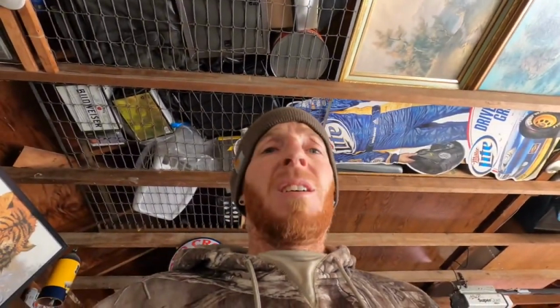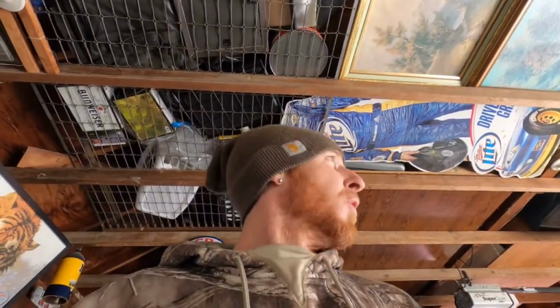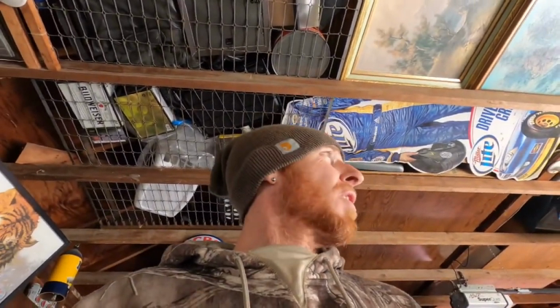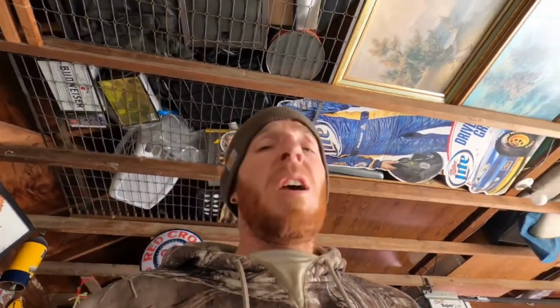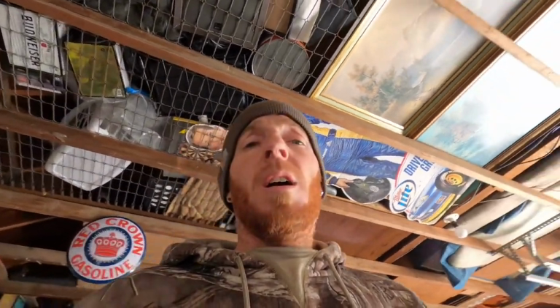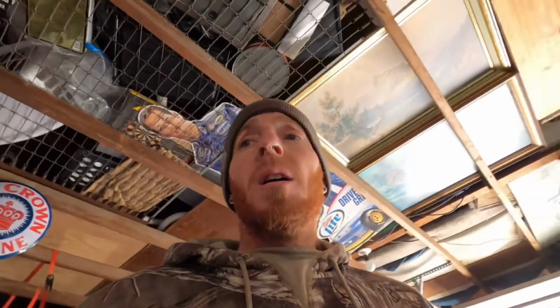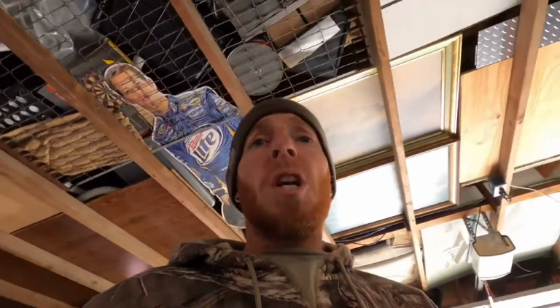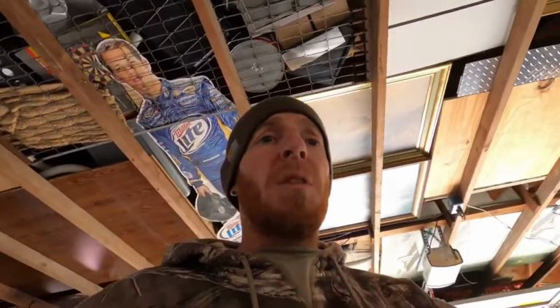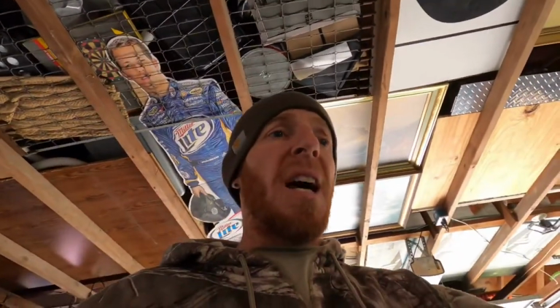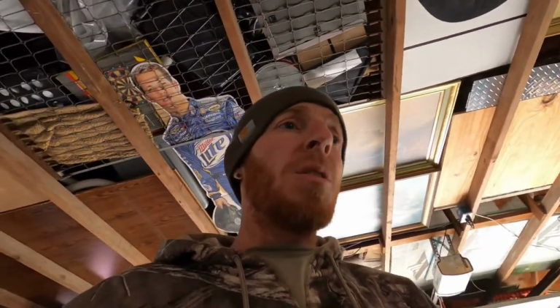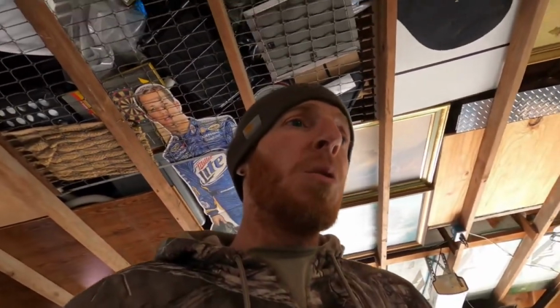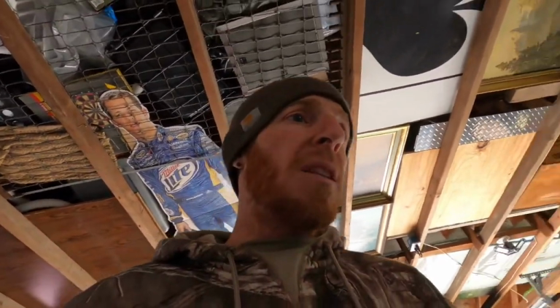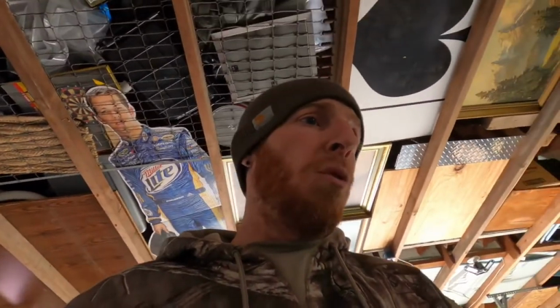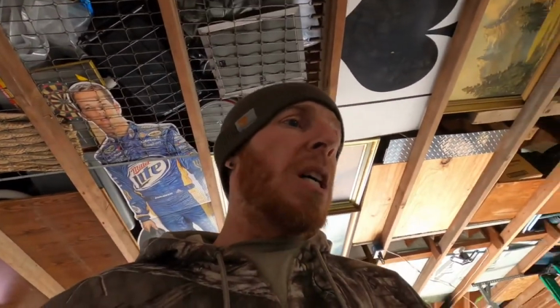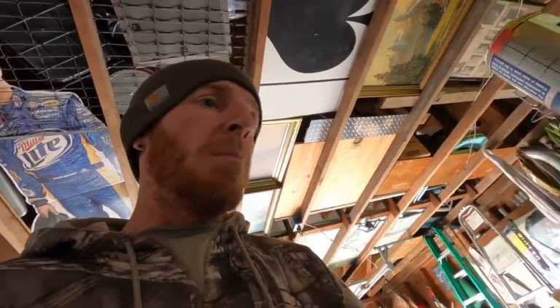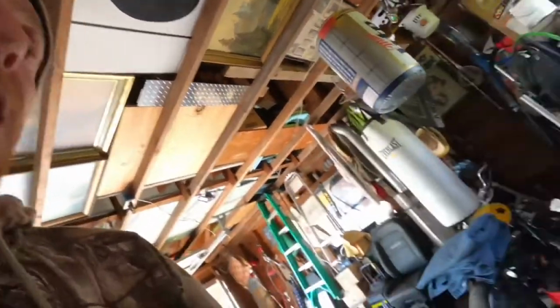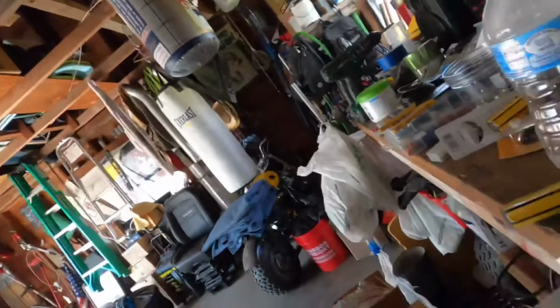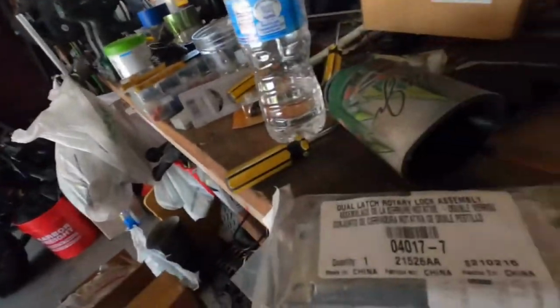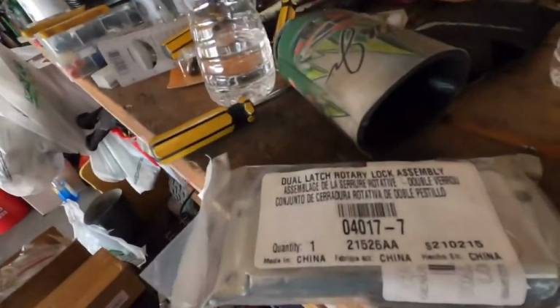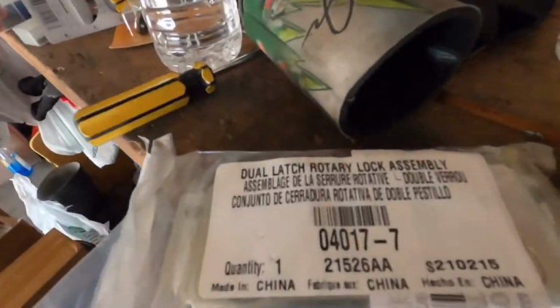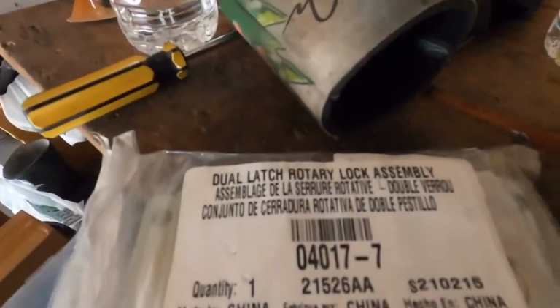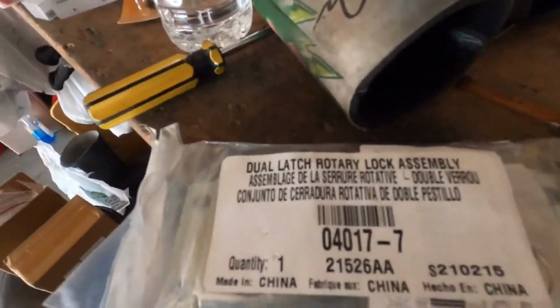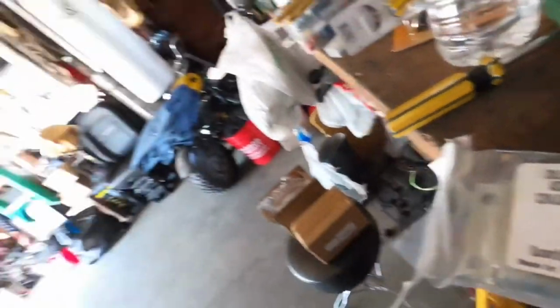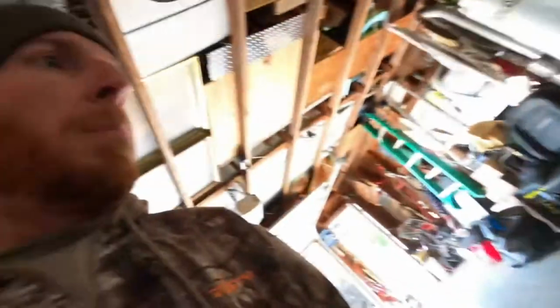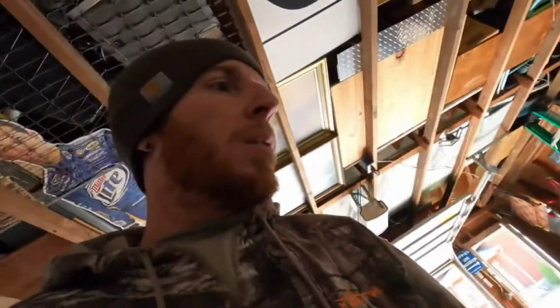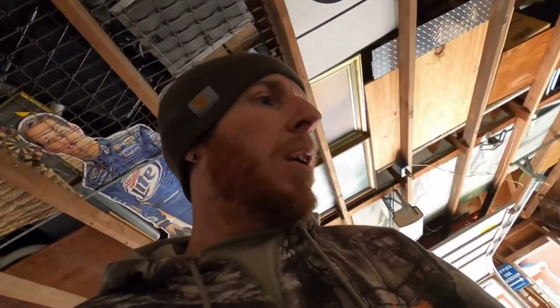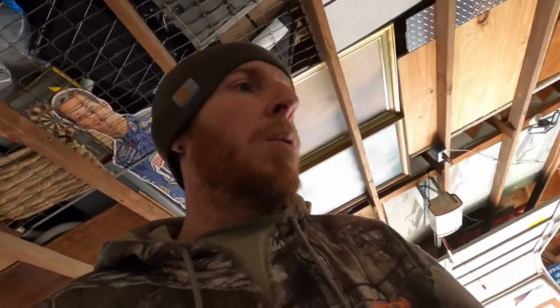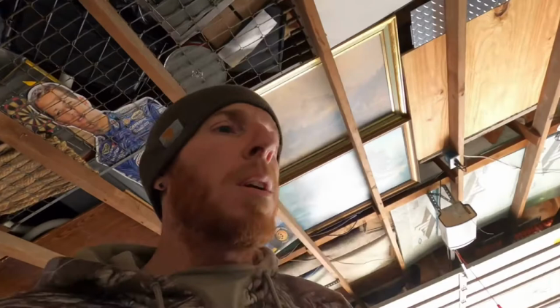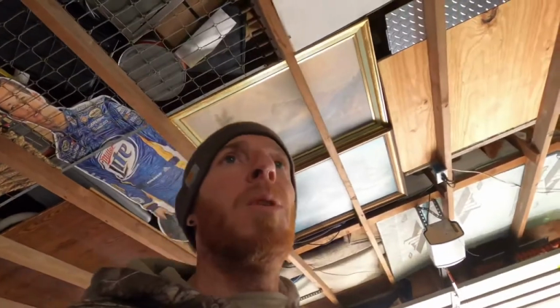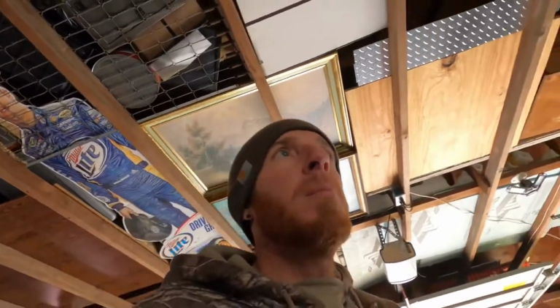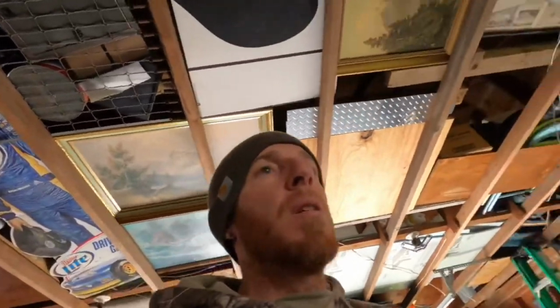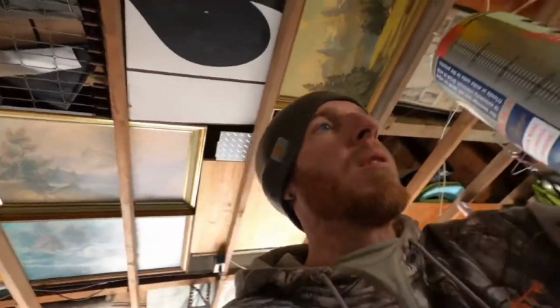Howdy folks, how are you today? I'm going to change out this latch — dual latch rotary lock assembly — that's jacked up on the blue truck, because I can't do anything without it. That door slings open like I said previously in another video.